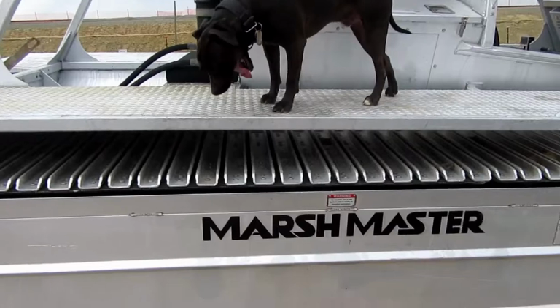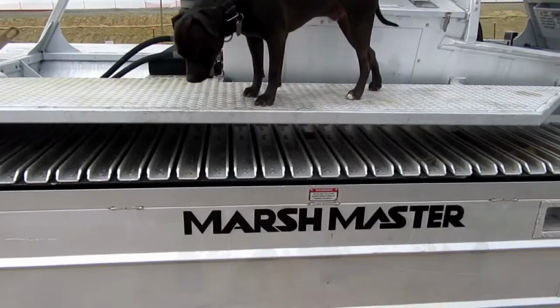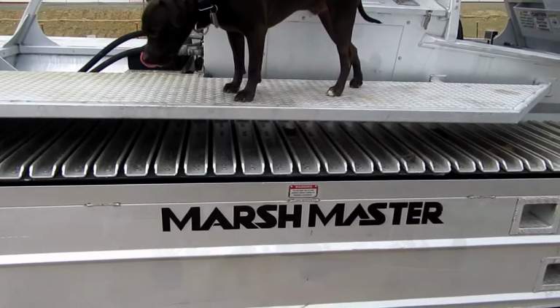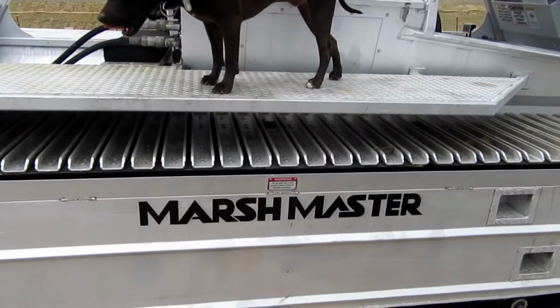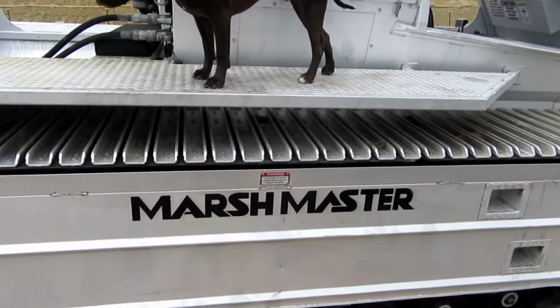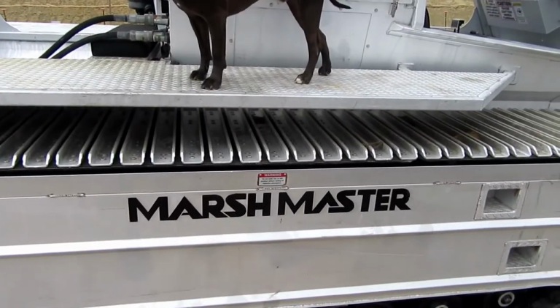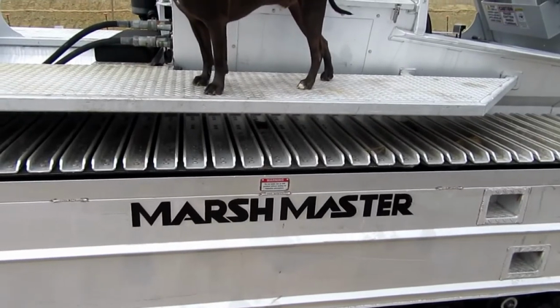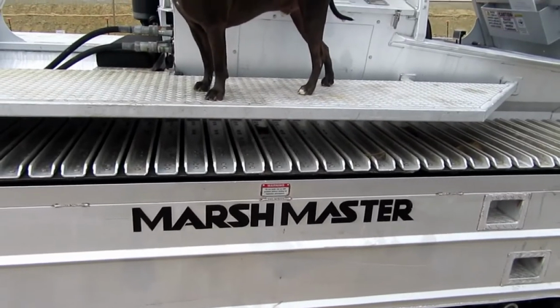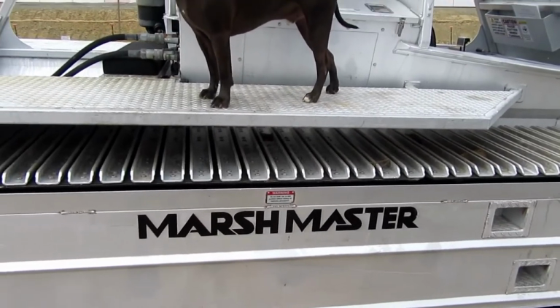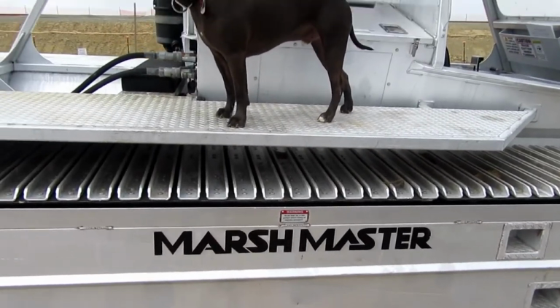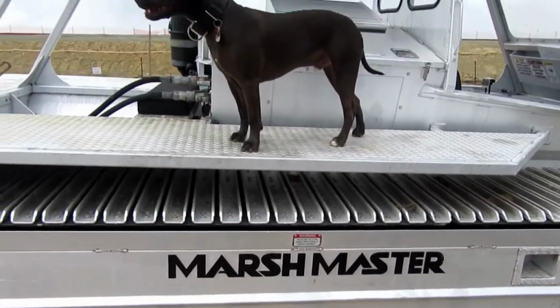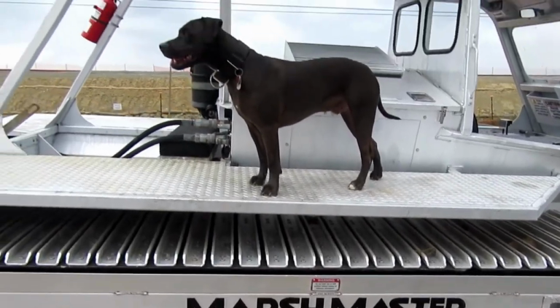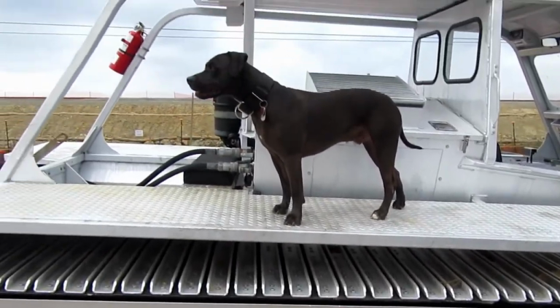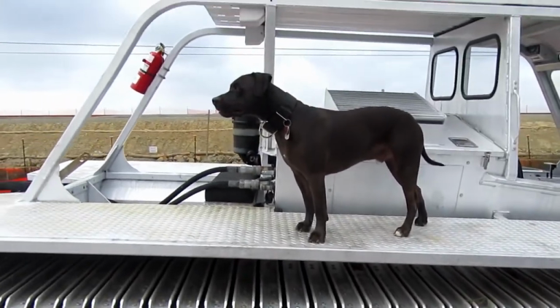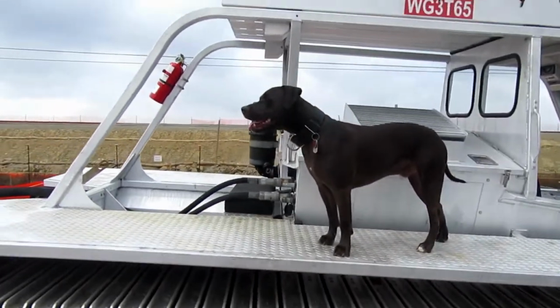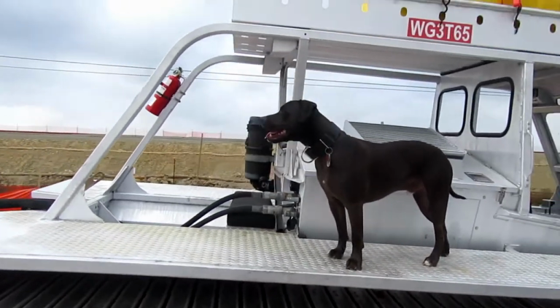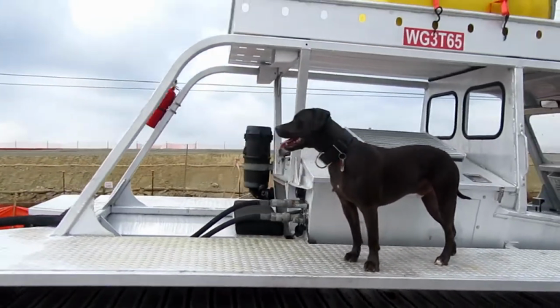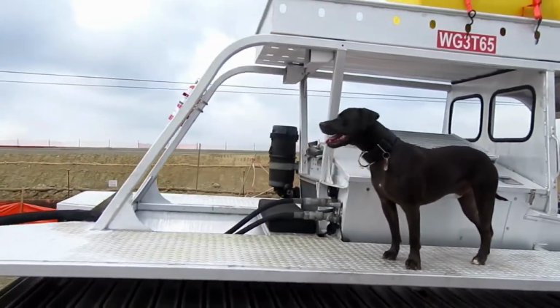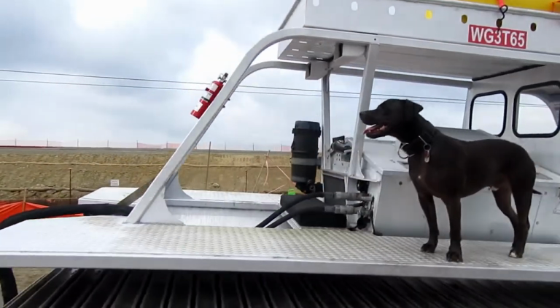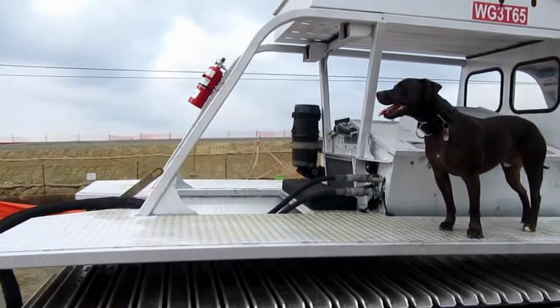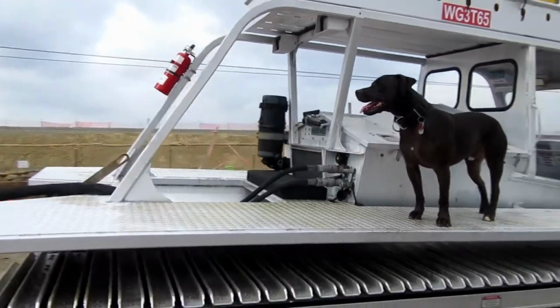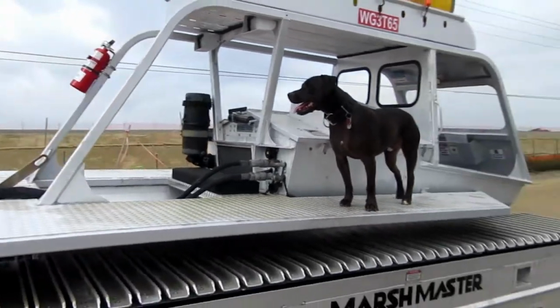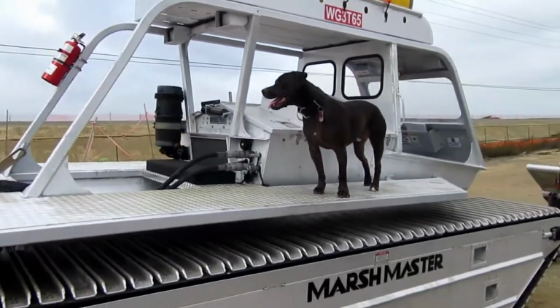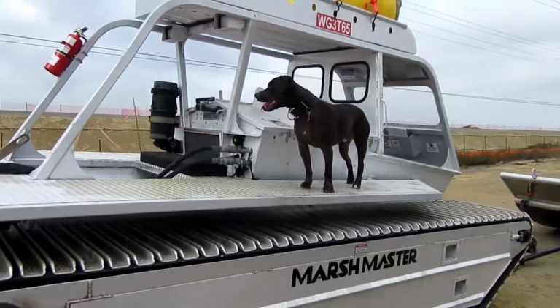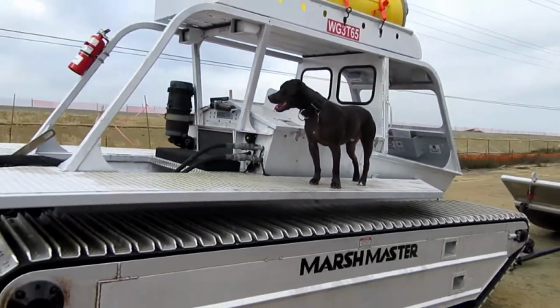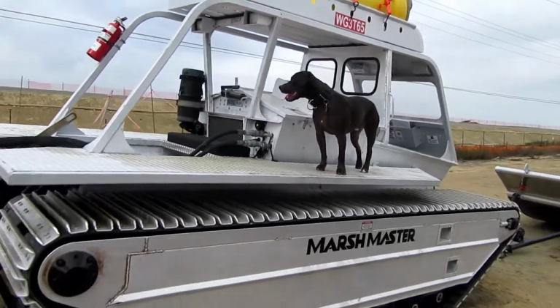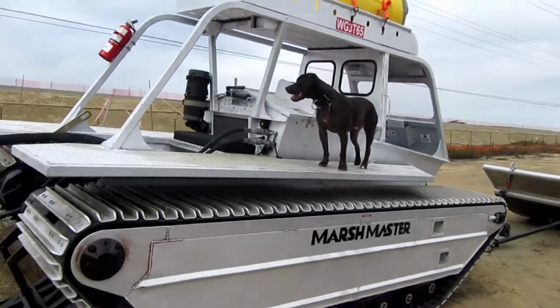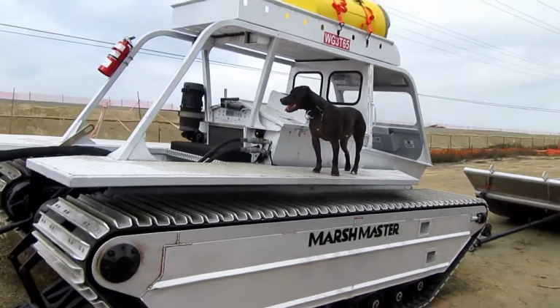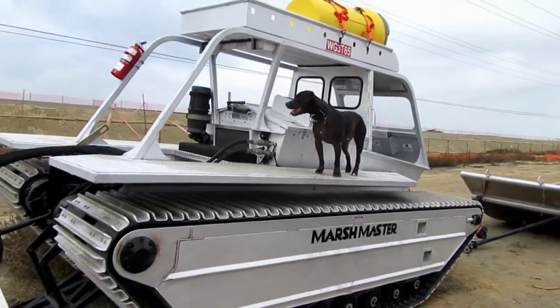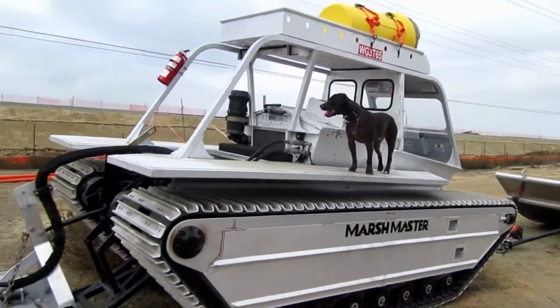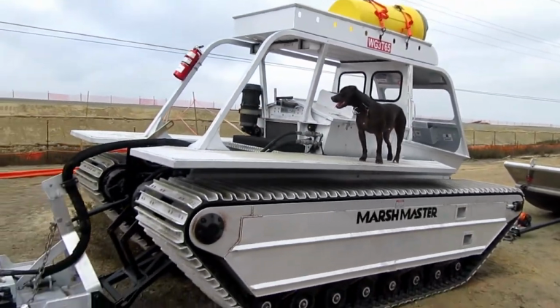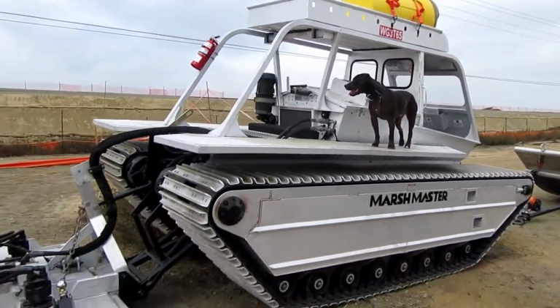Kind of an interesting vehicle — a Marsh Master. I've never seen one of them before. Let's back up so you can see it.